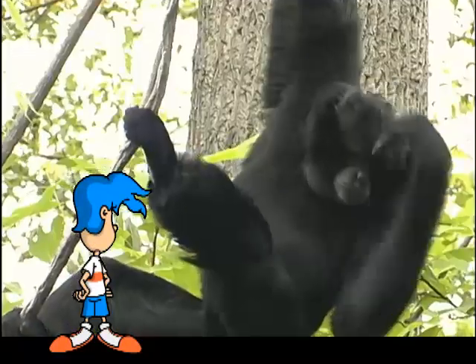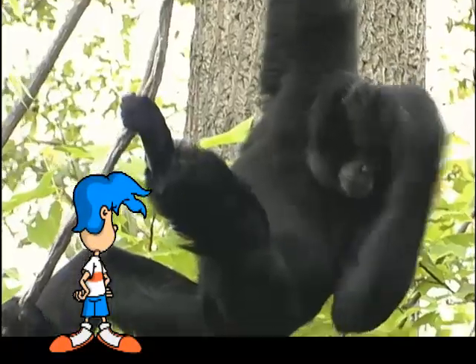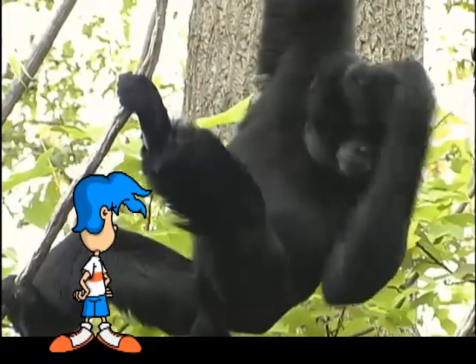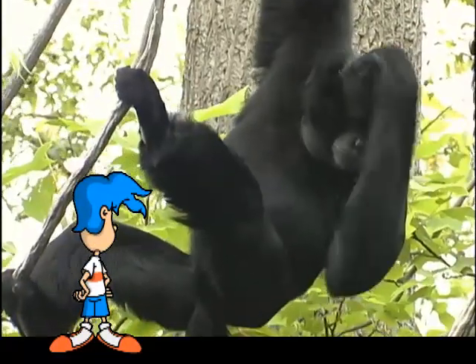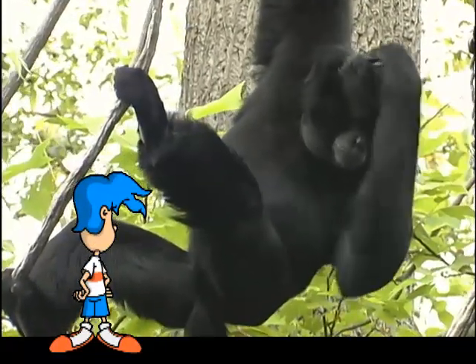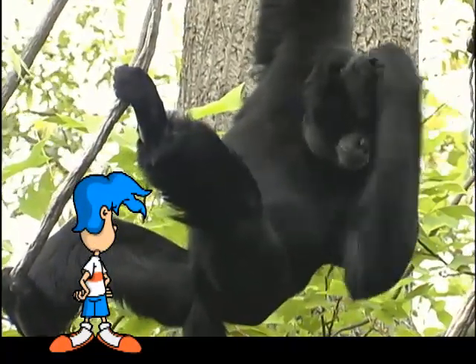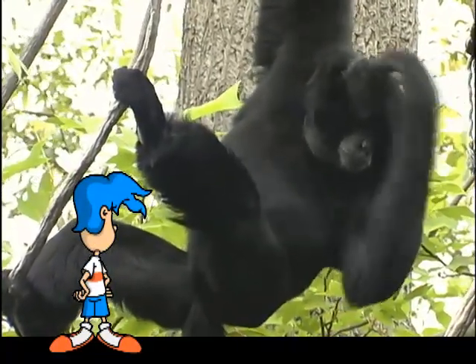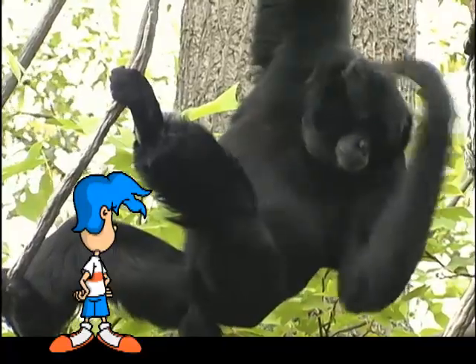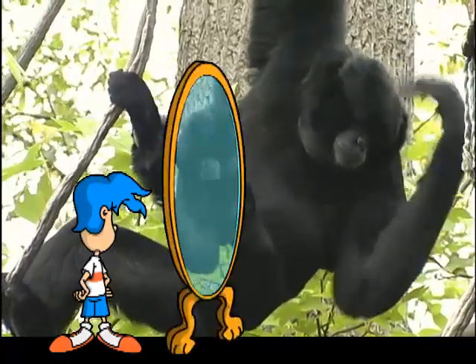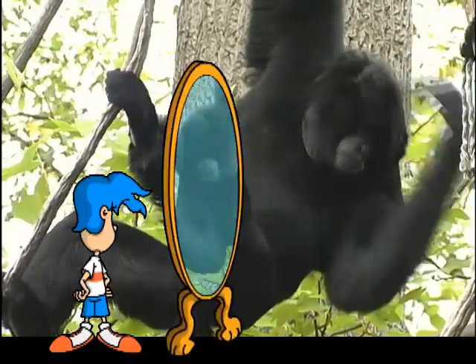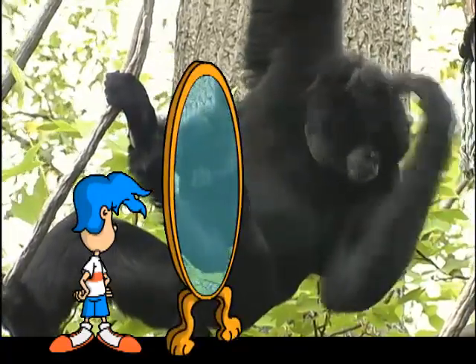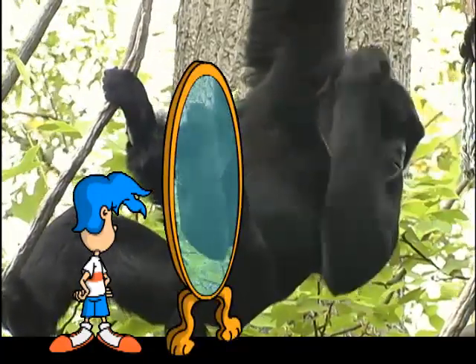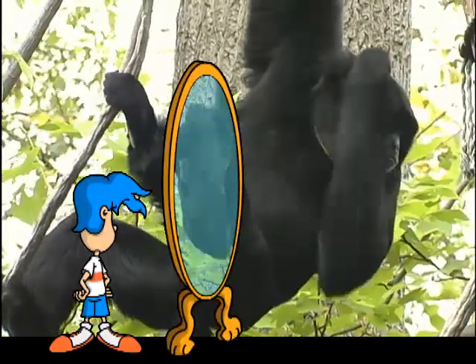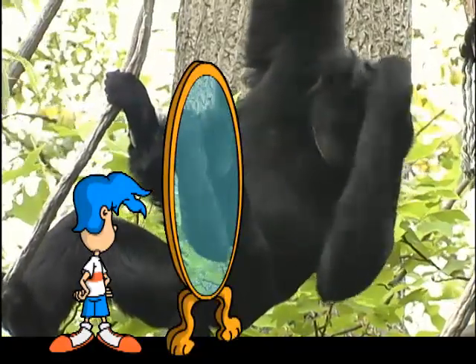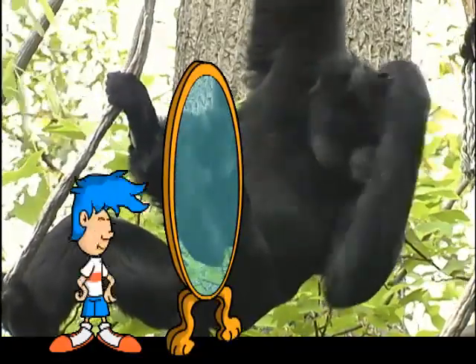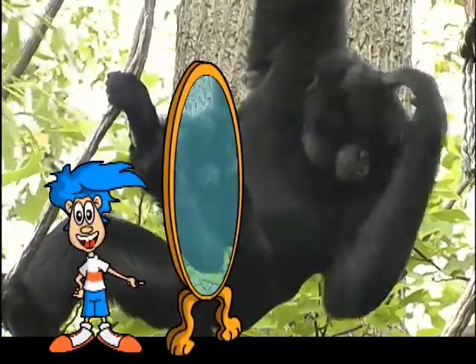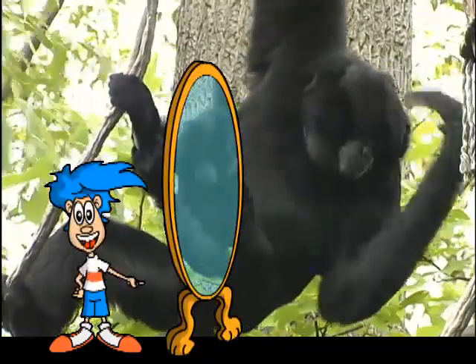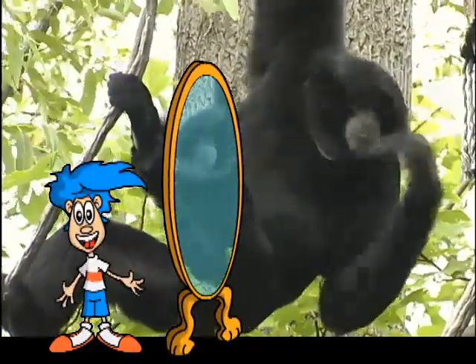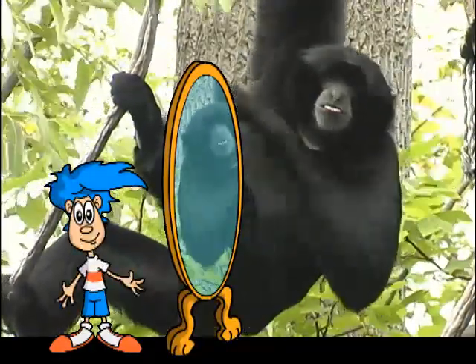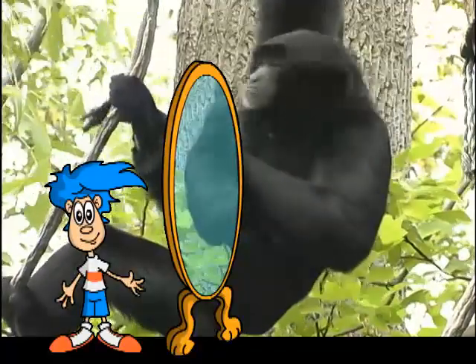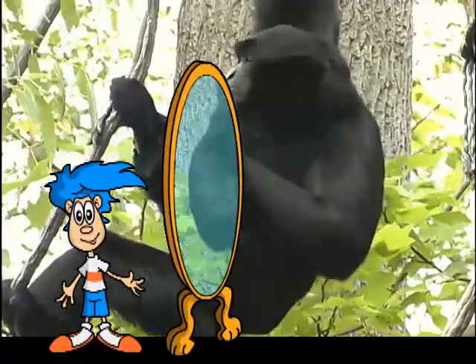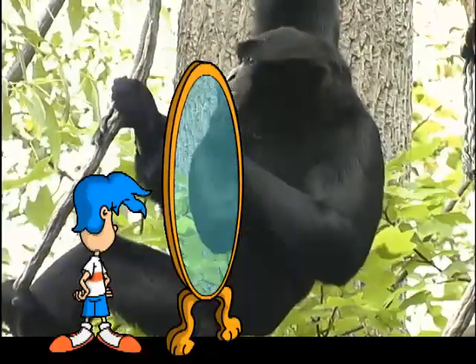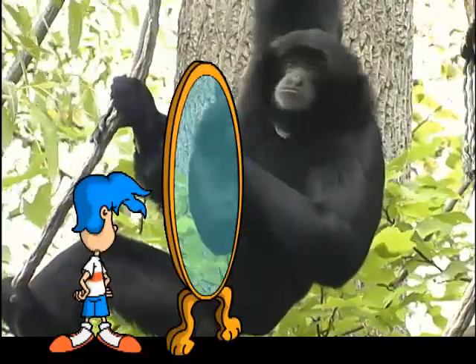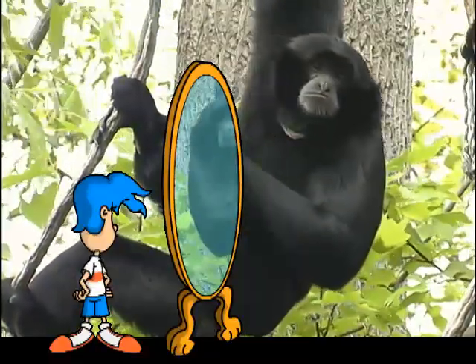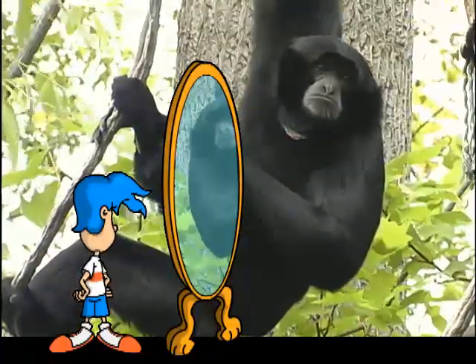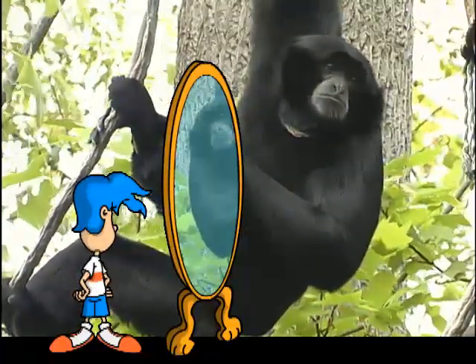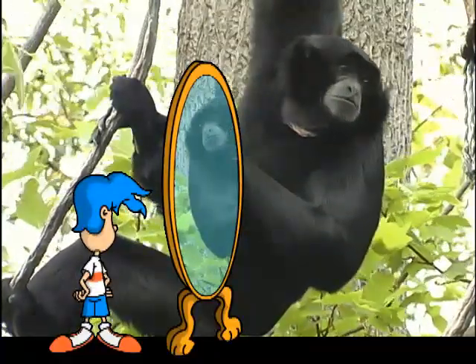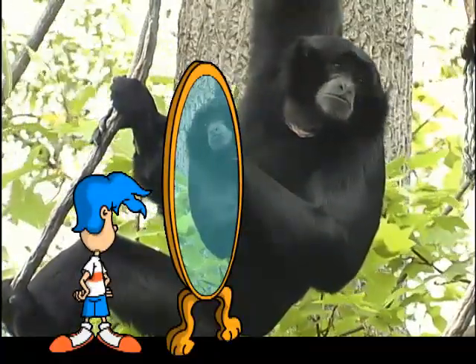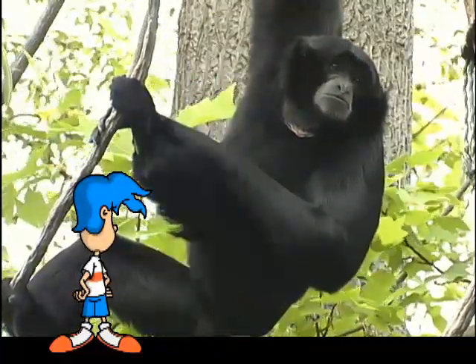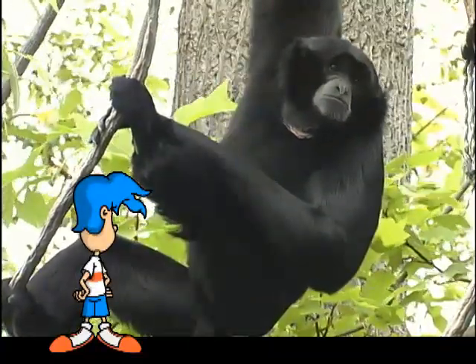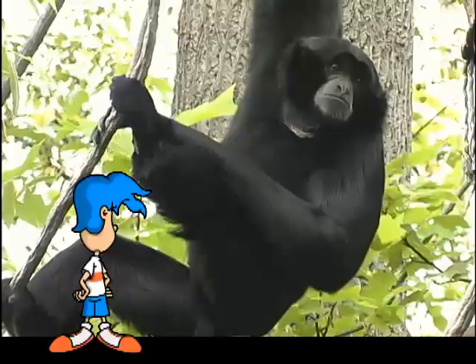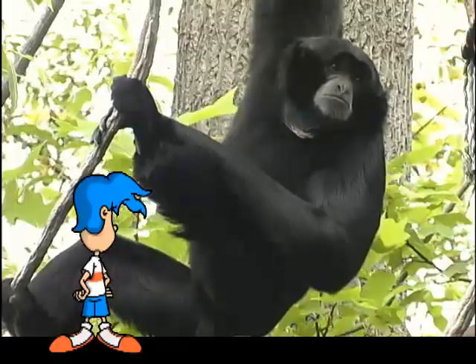Oh, would you look at that? I guess siamangs like to use their fingers for something other than hanging on branches — like keeping their hair all nice and dapper. I guess it's important to look your best when swinging through the forest canopy. Are you finished, Mr. Siamang?